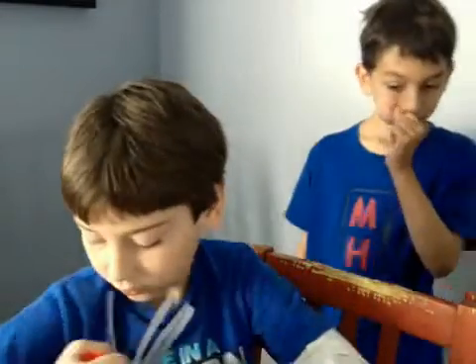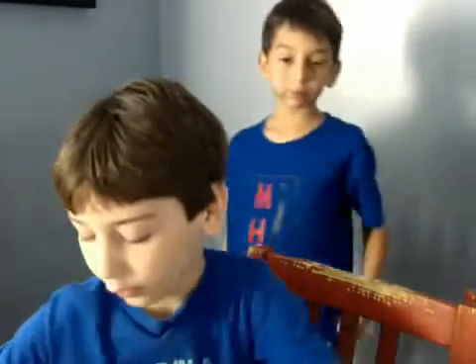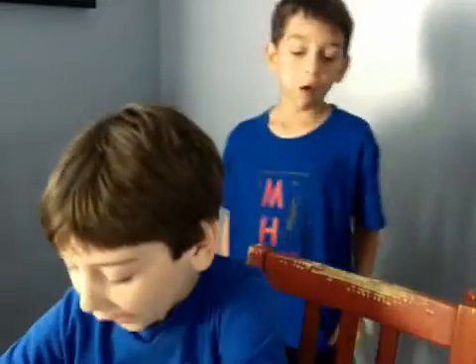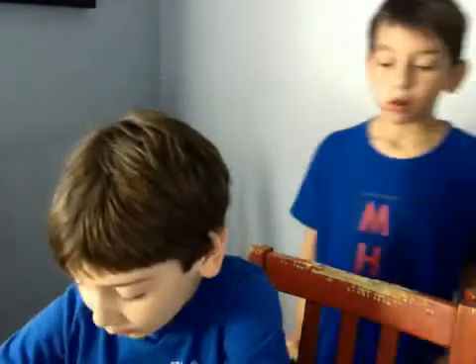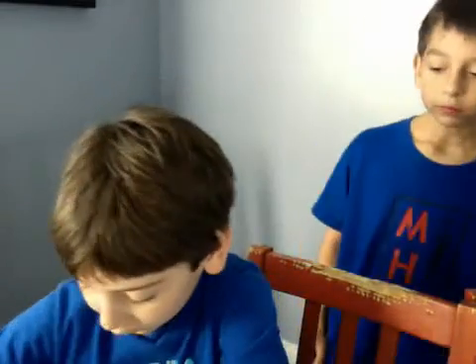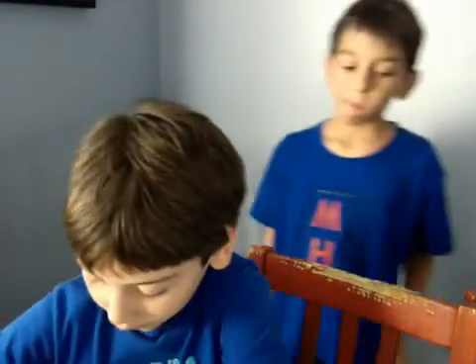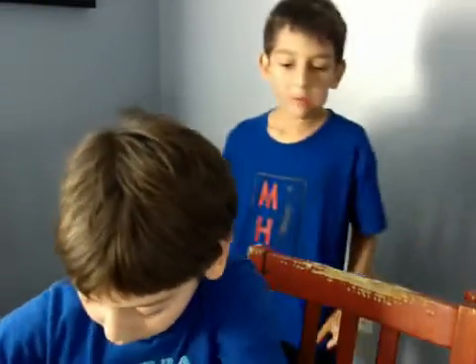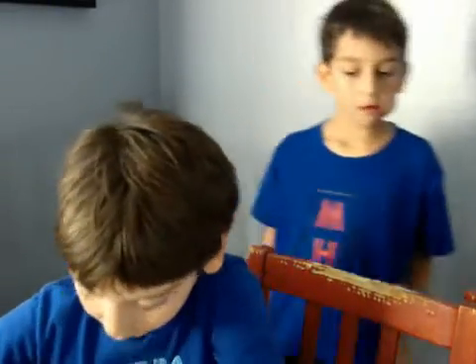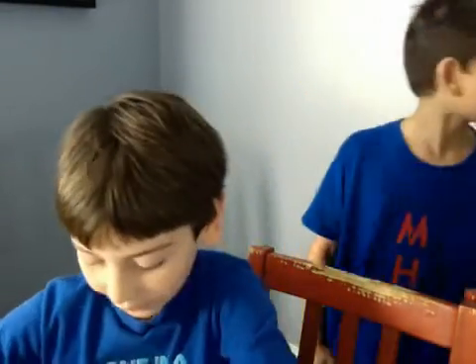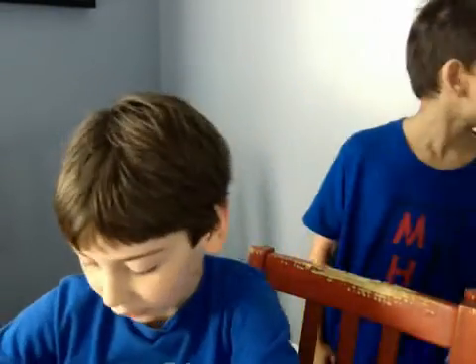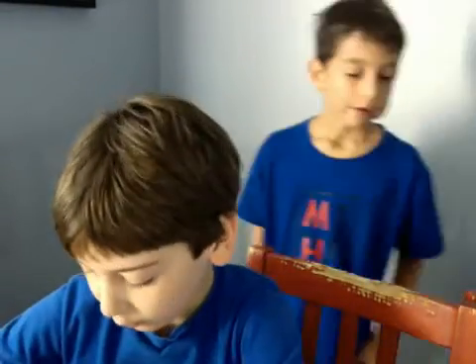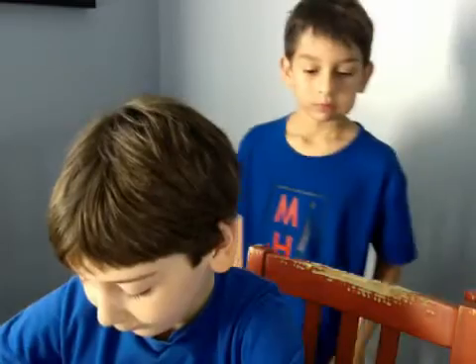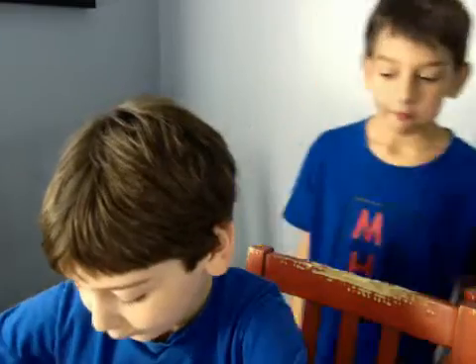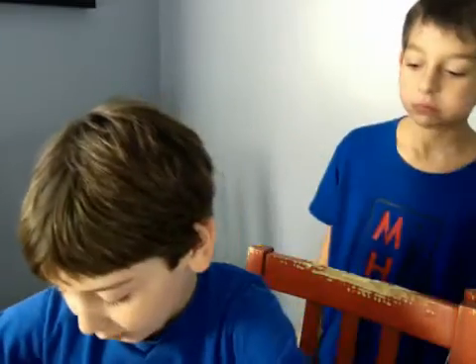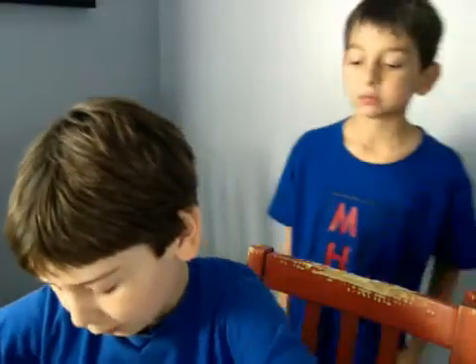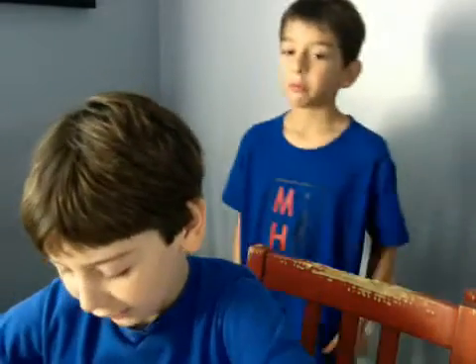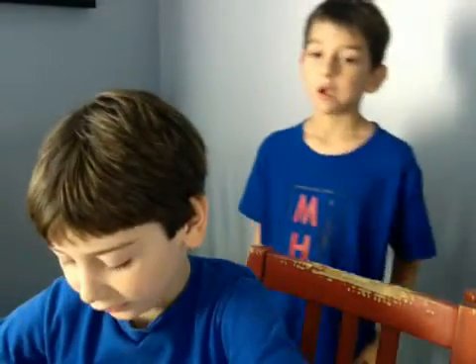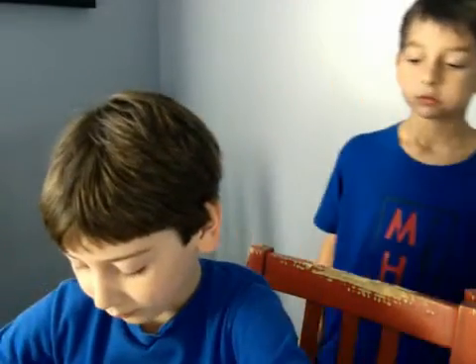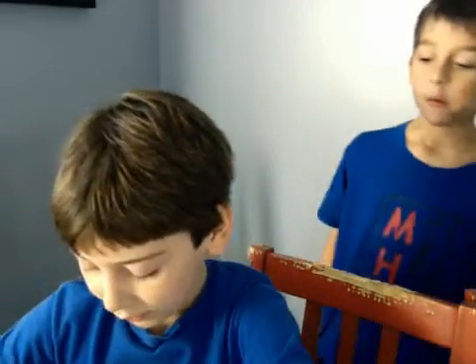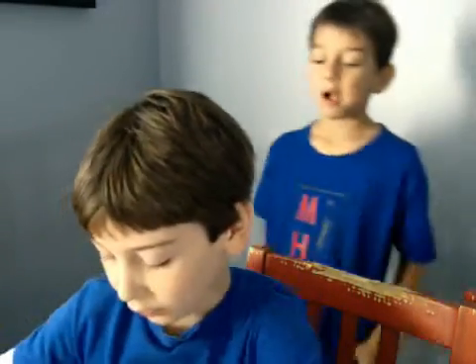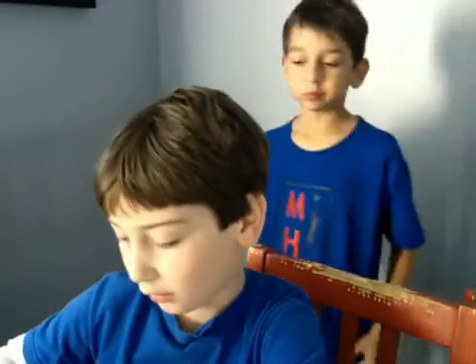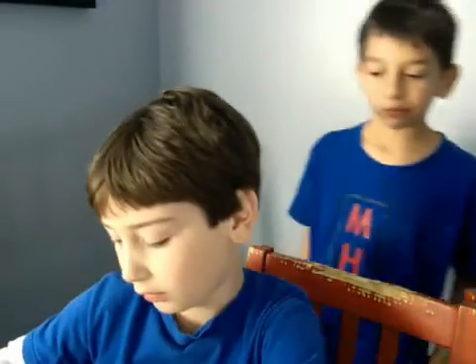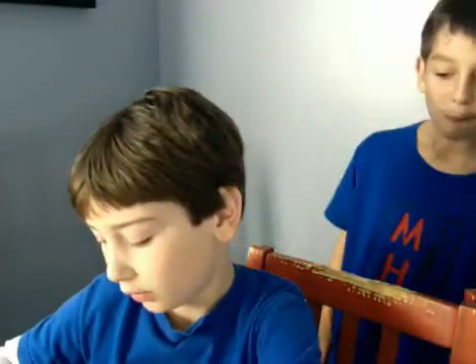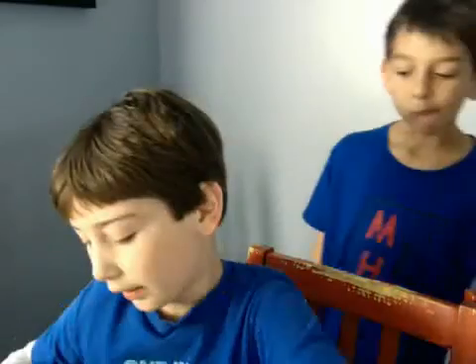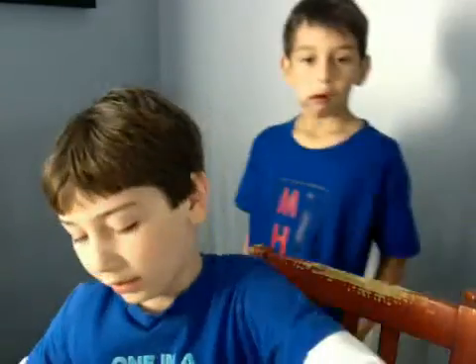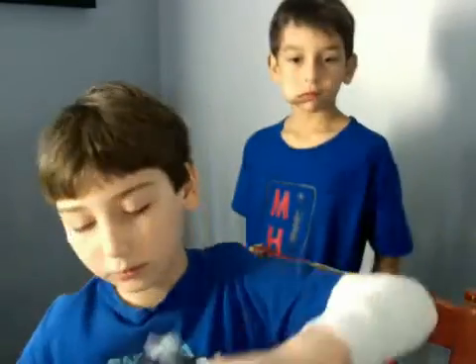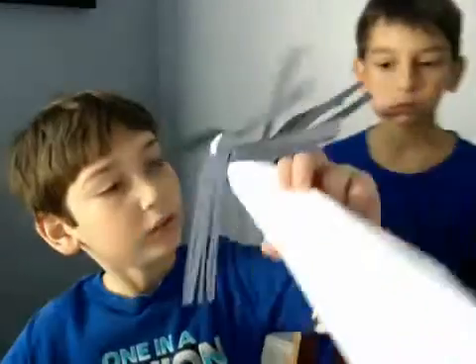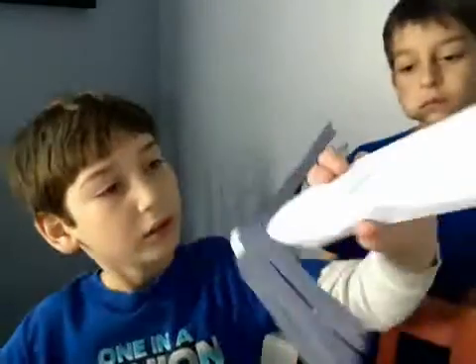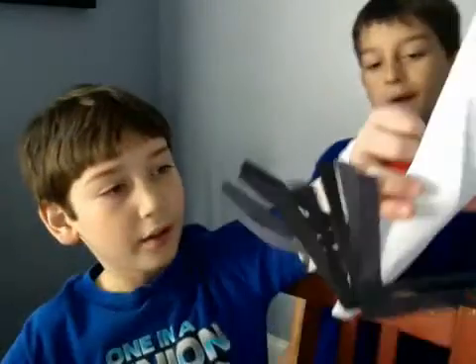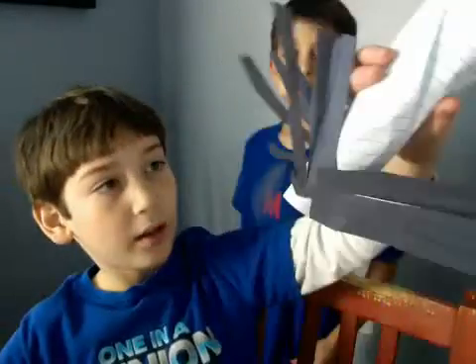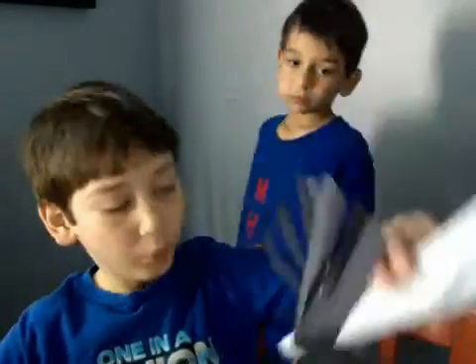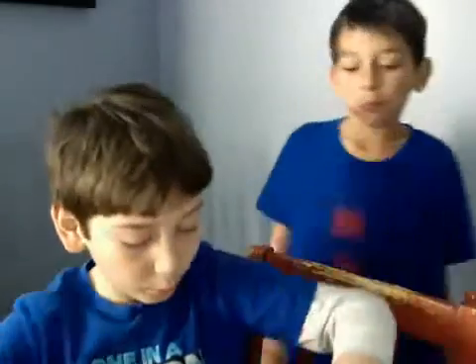I don't know why I keep closing the door when I just need to open it again — it makes no sense. There we go. And then I'm going to put one more on.